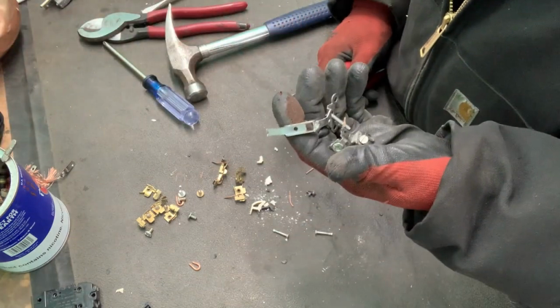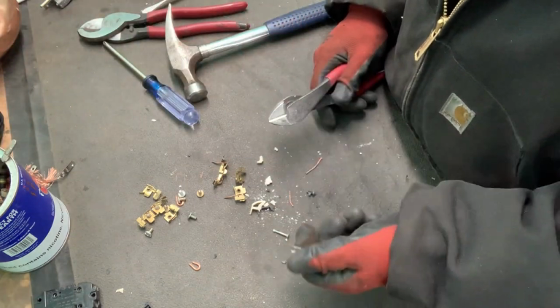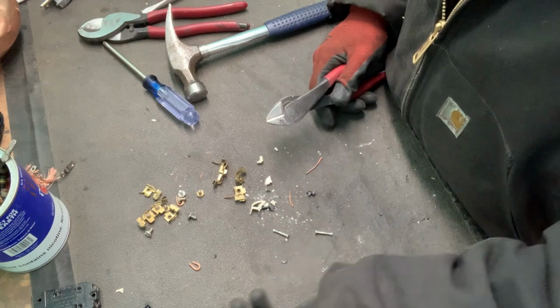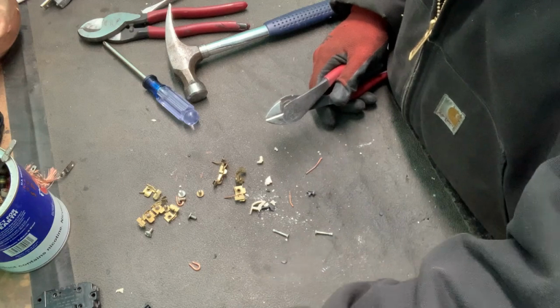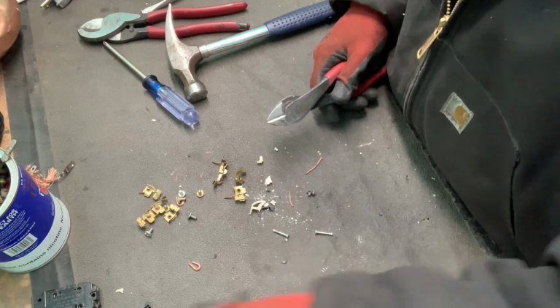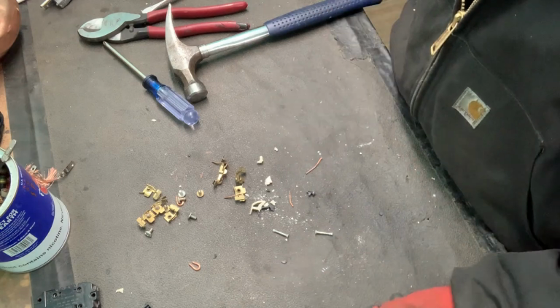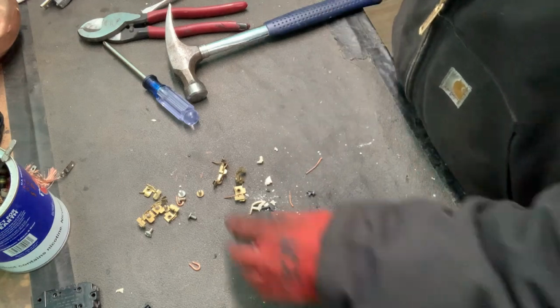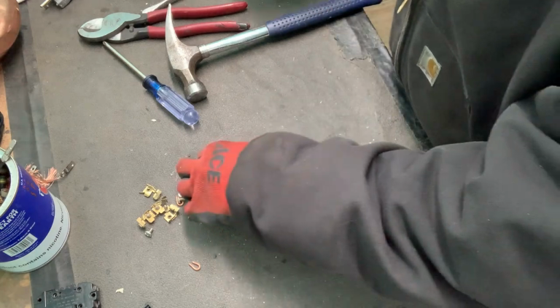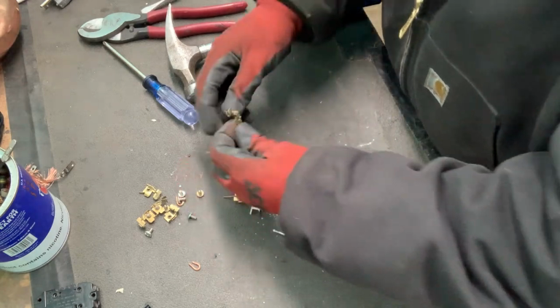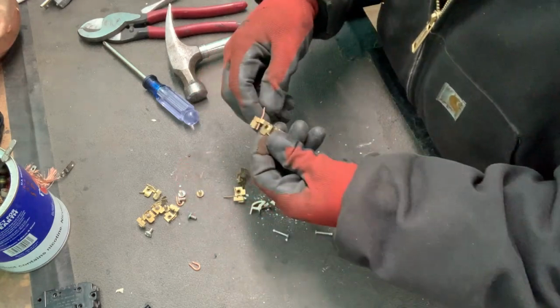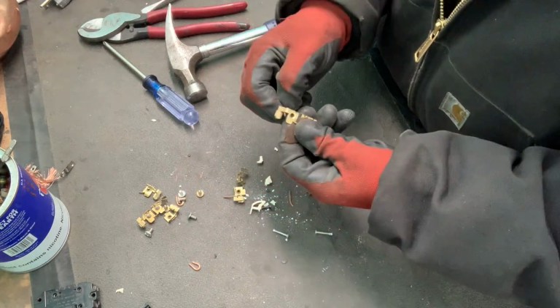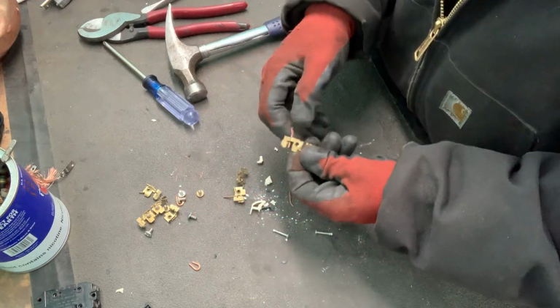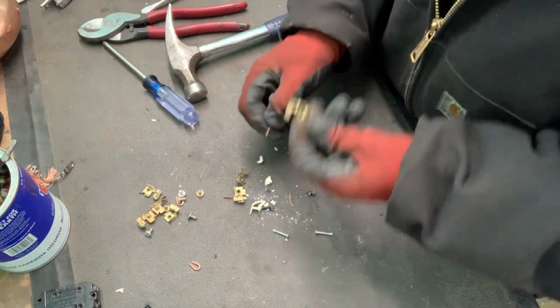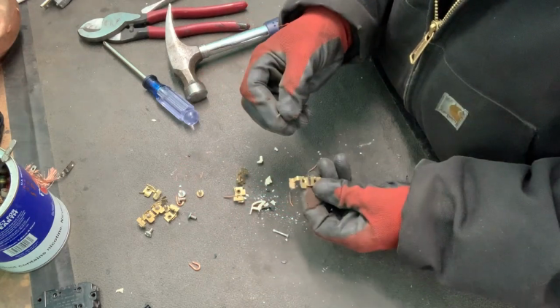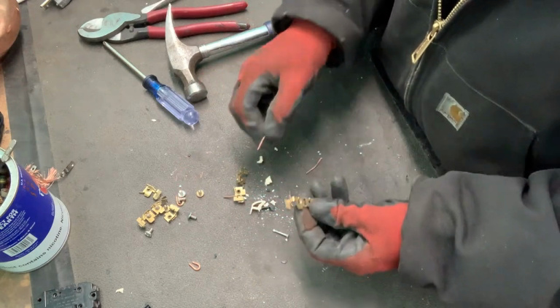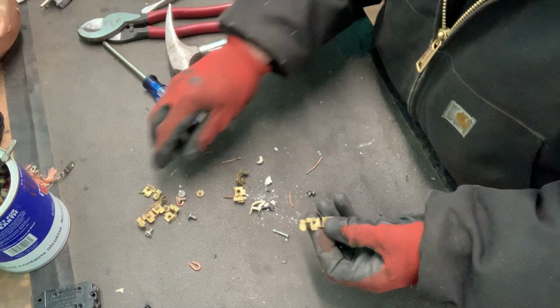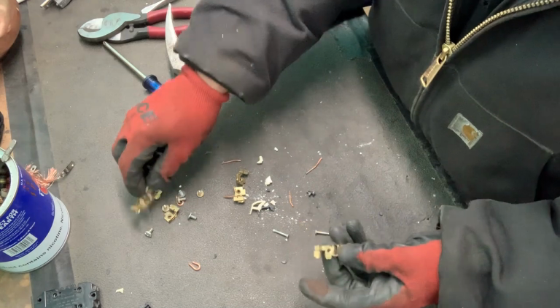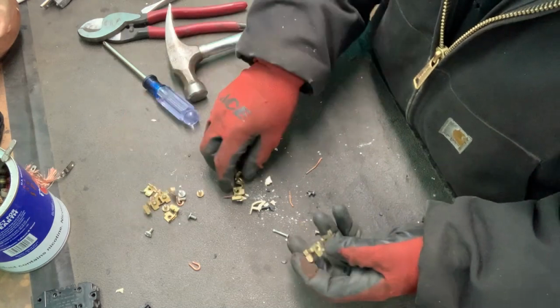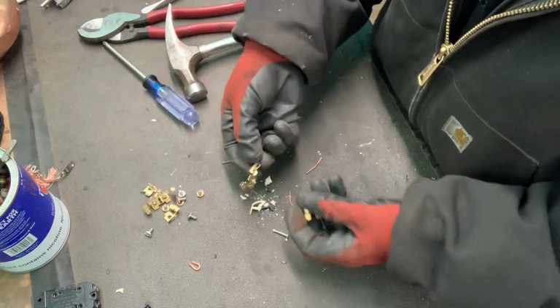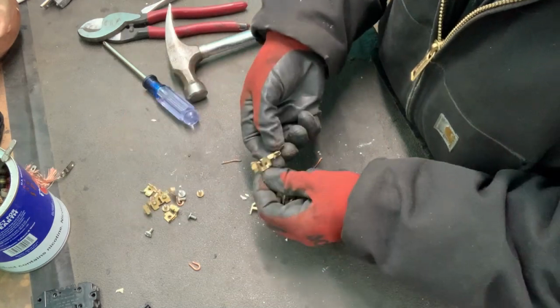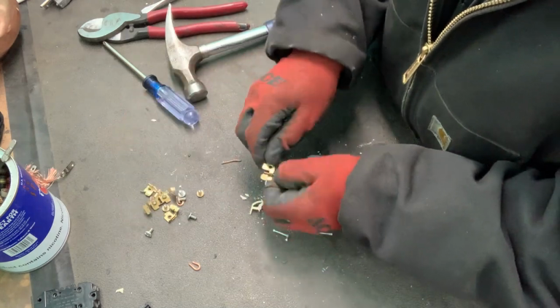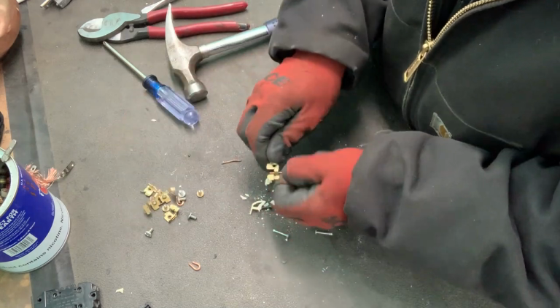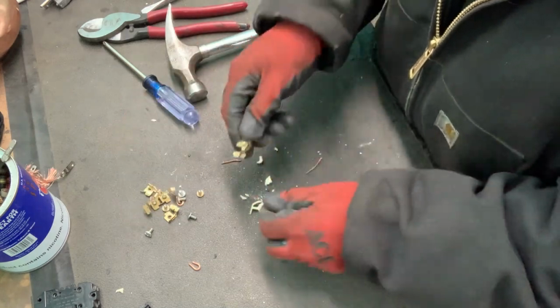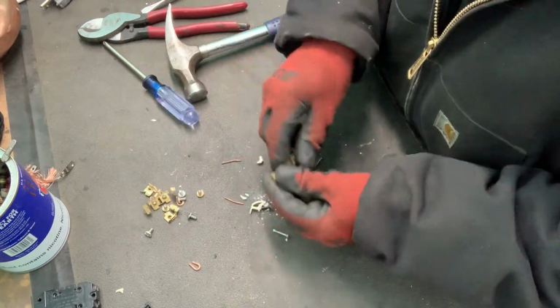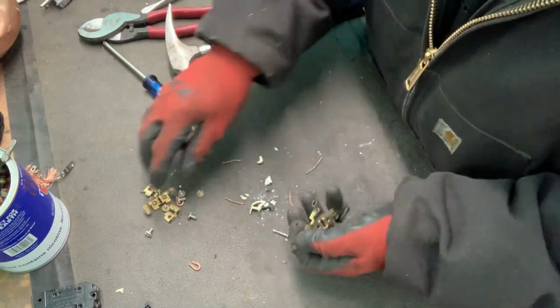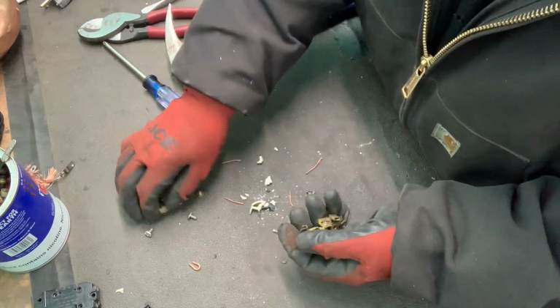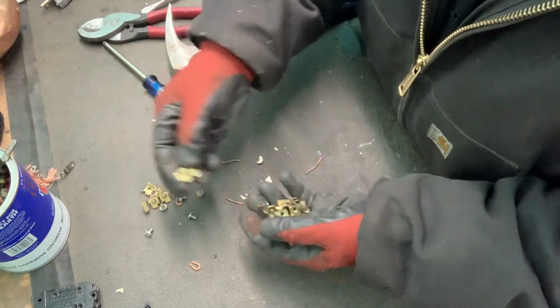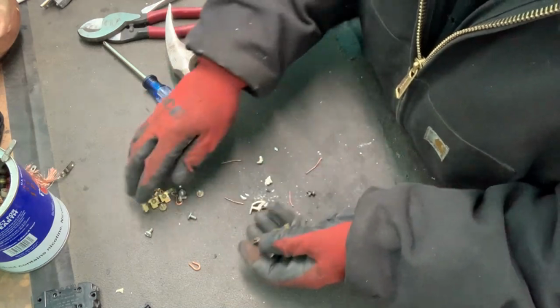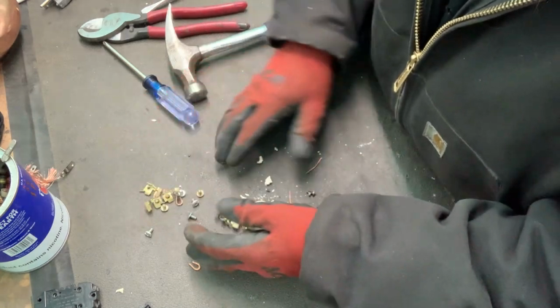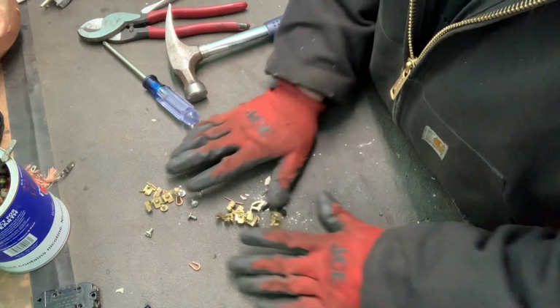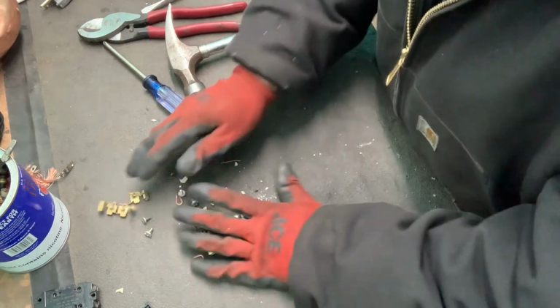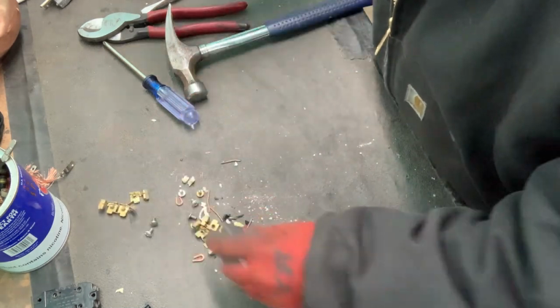And that's your scrap steel, and then a little bit of copper wire right there. Super easy — here I'll do another one.